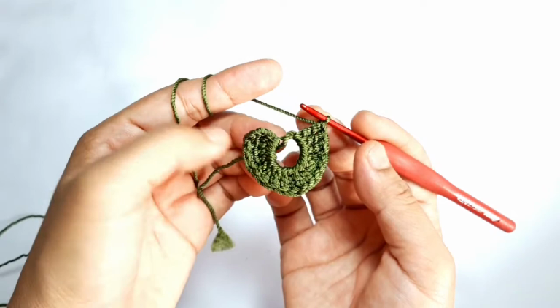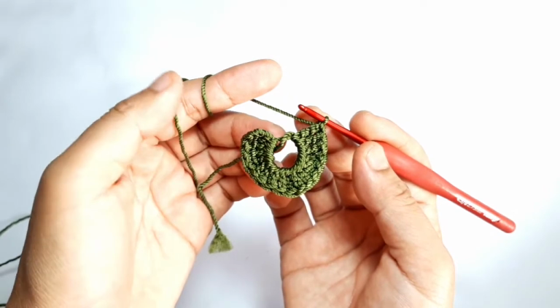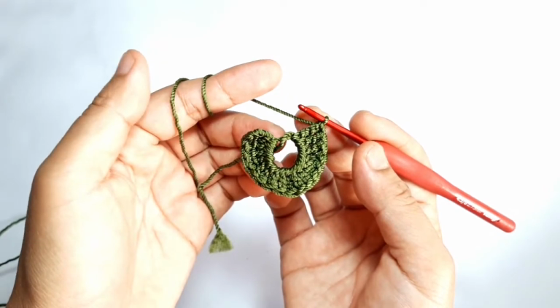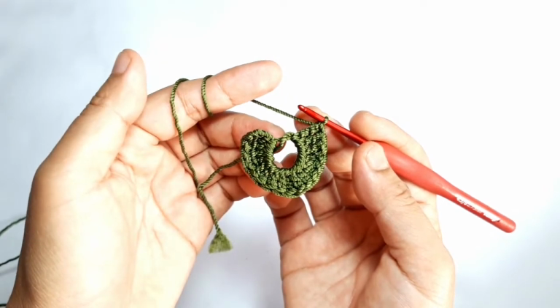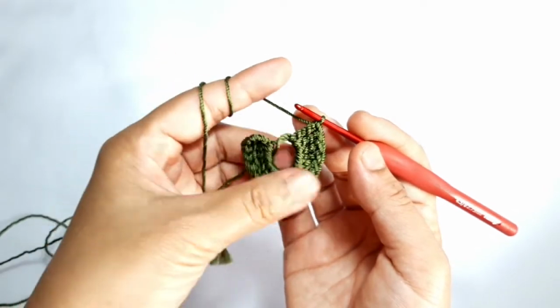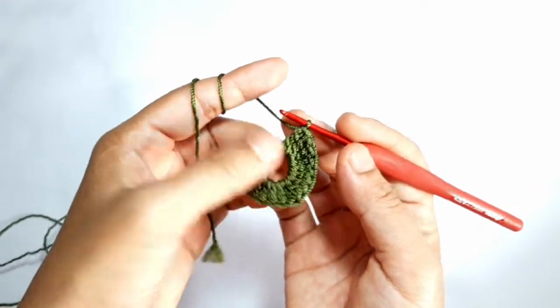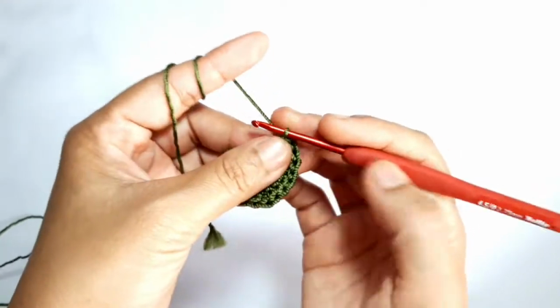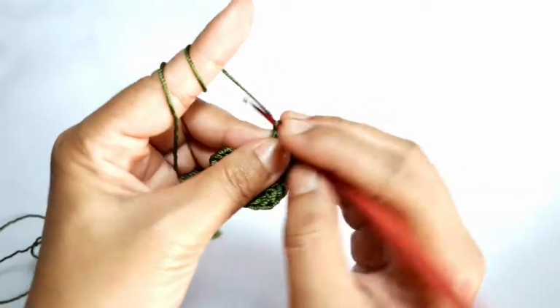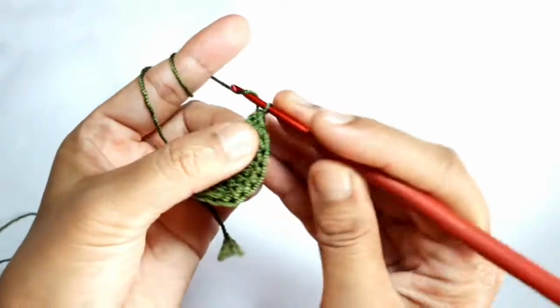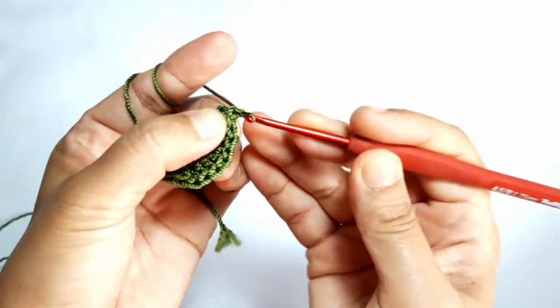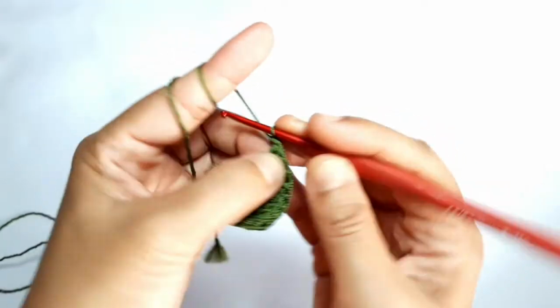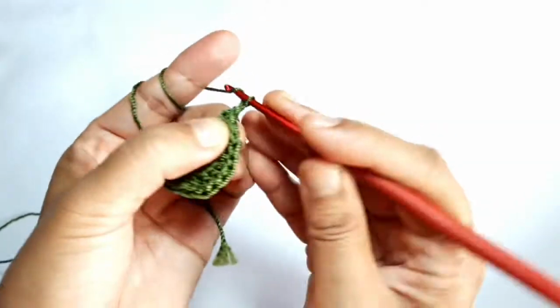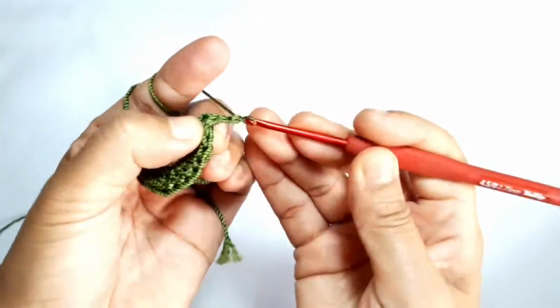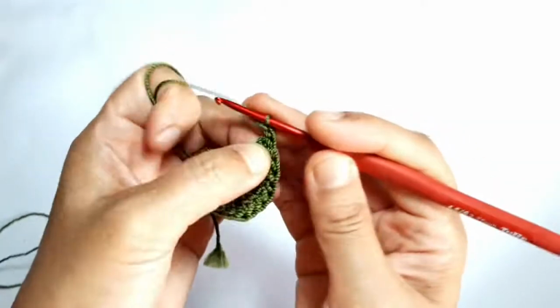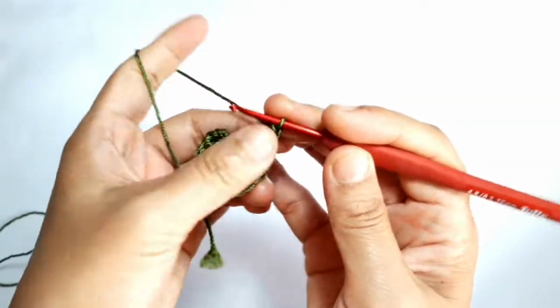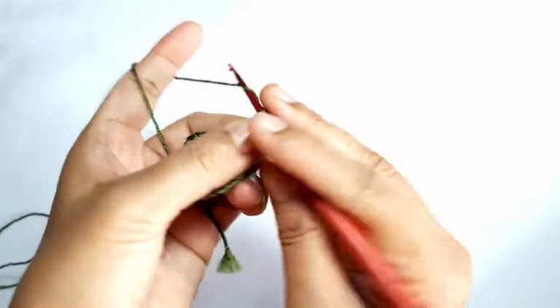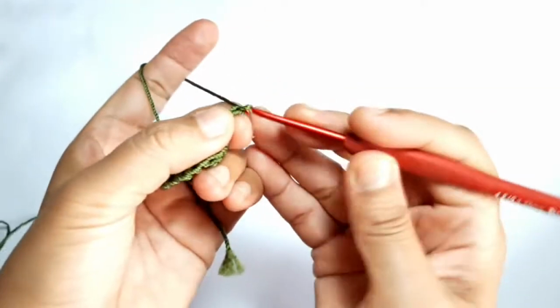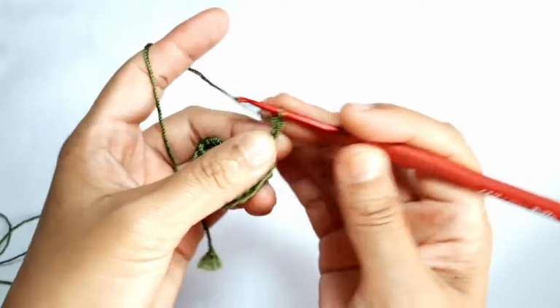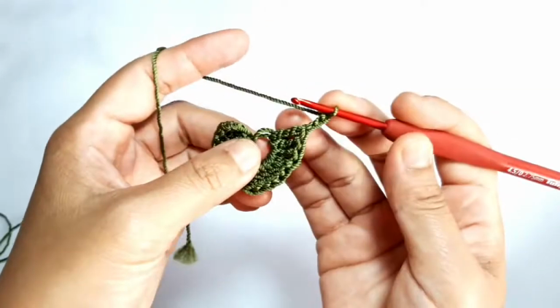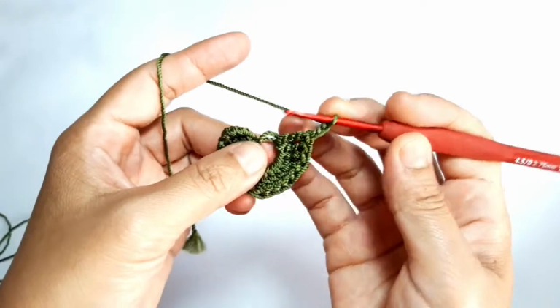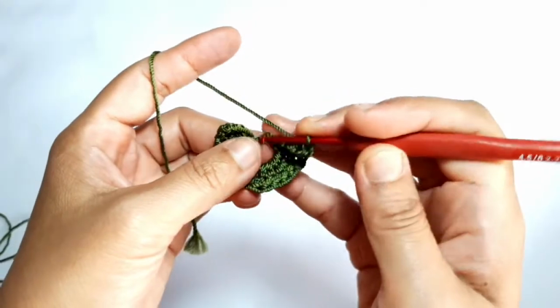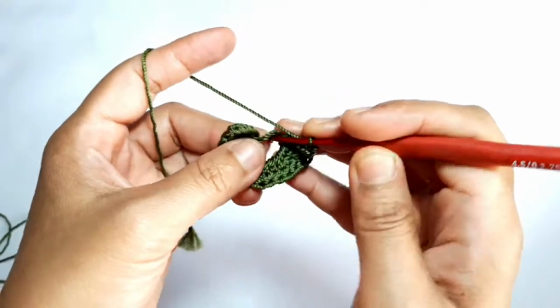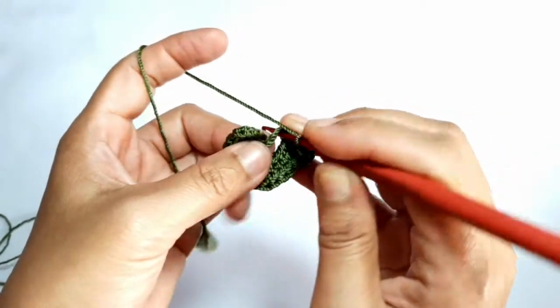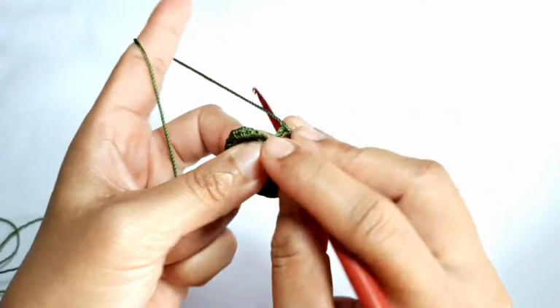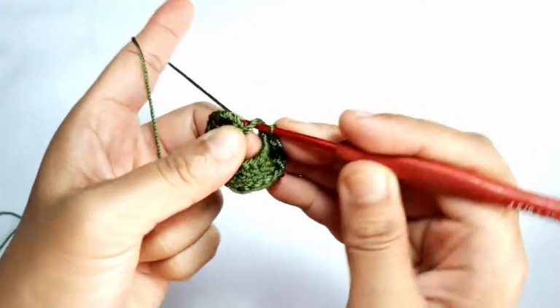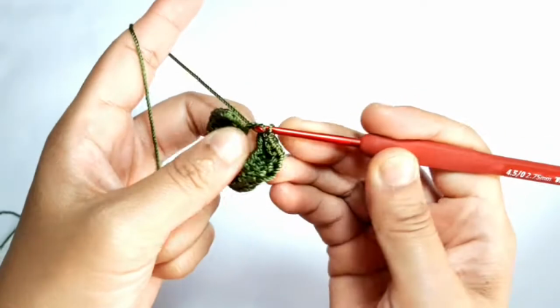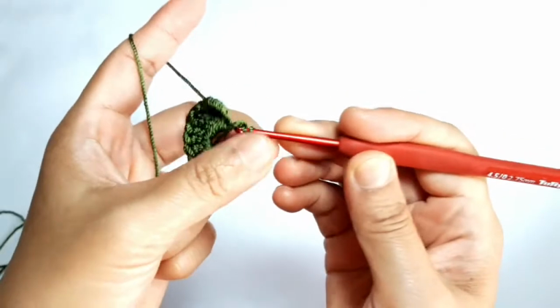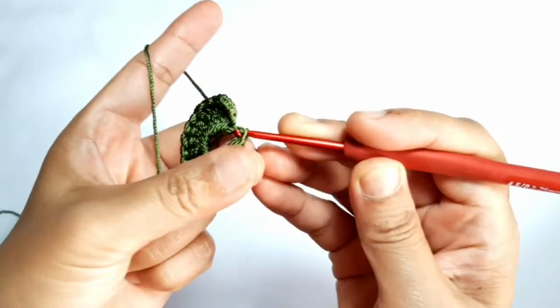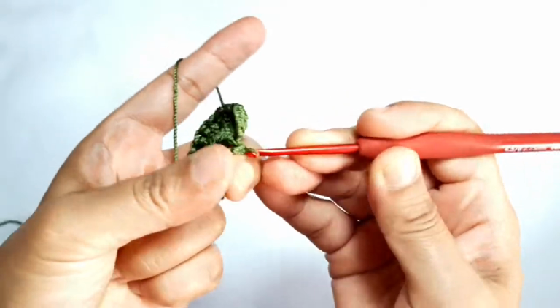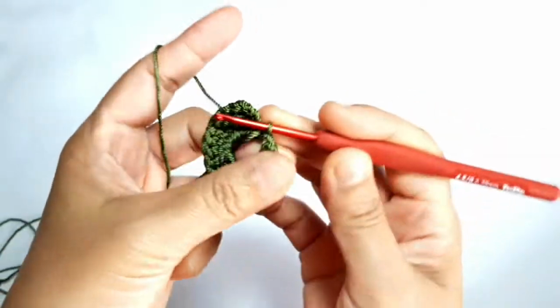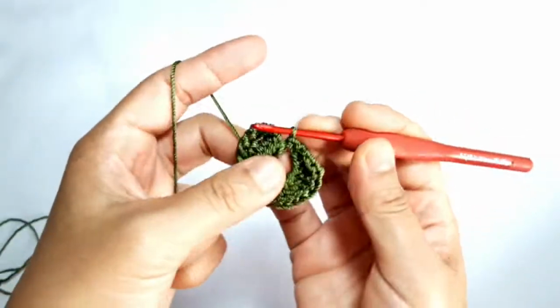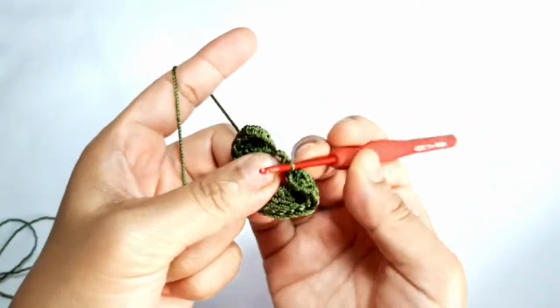Make three chains, then make a slip stitch in the magic ring.